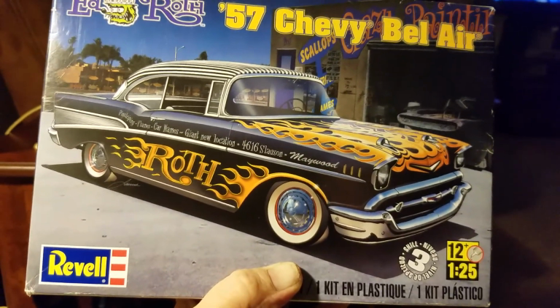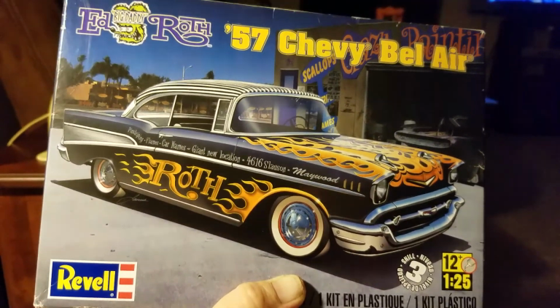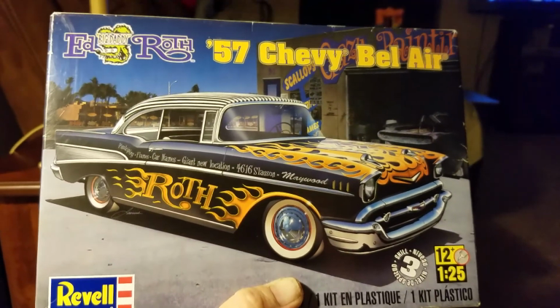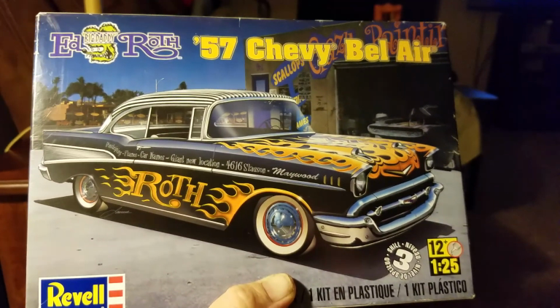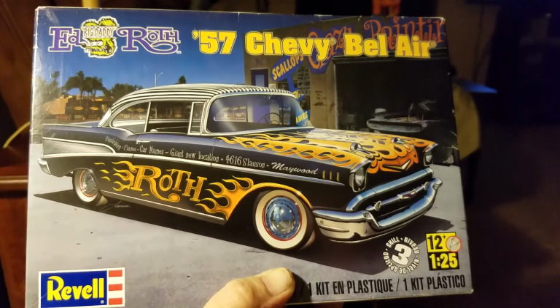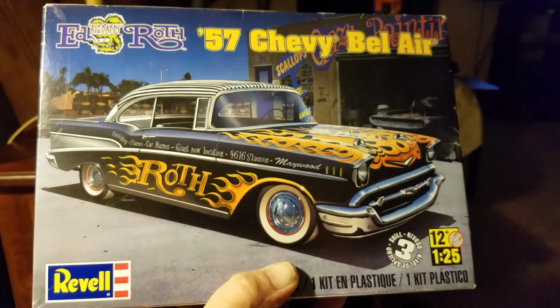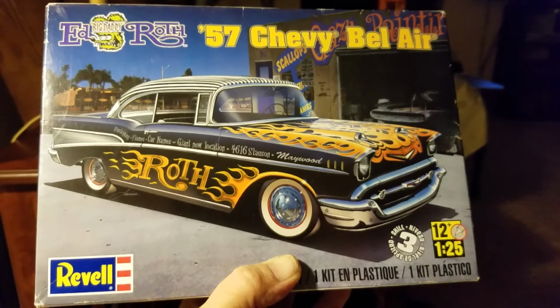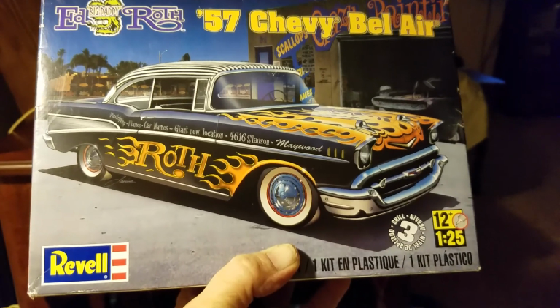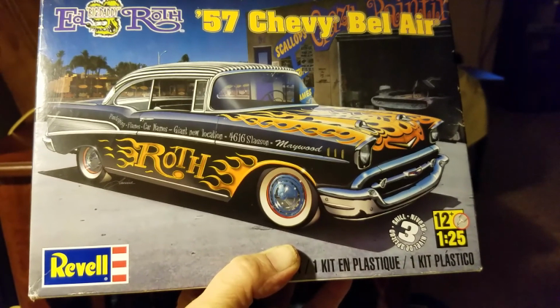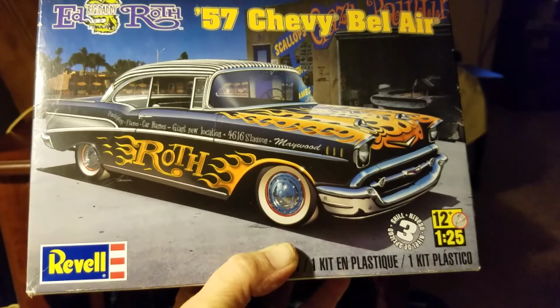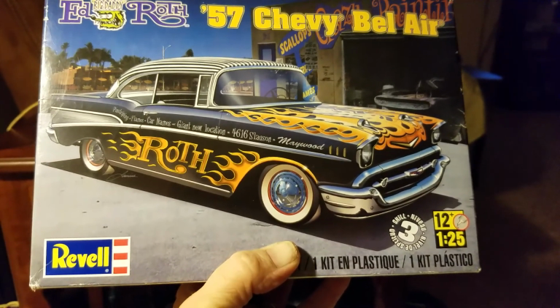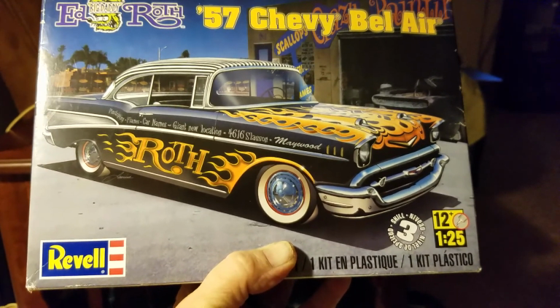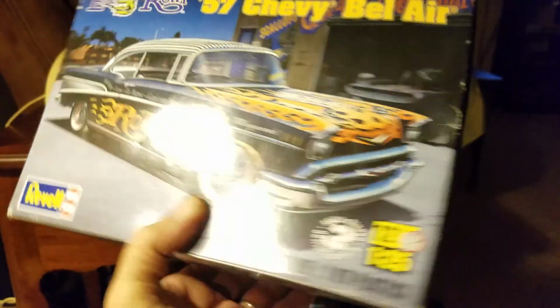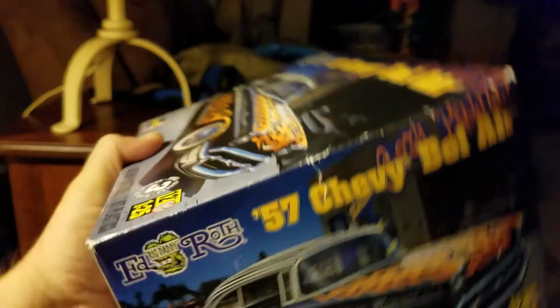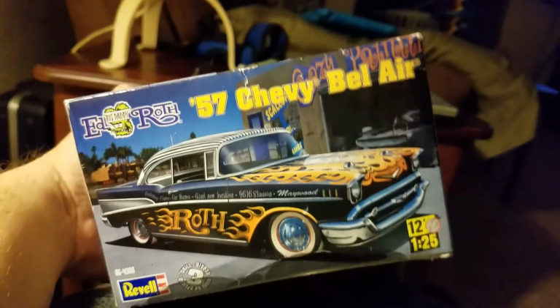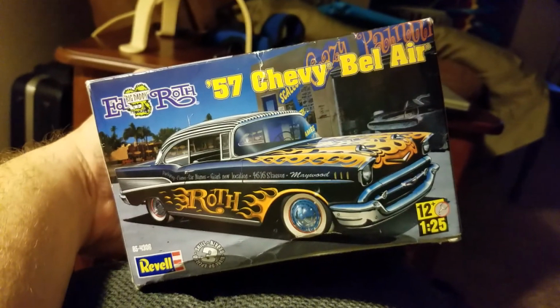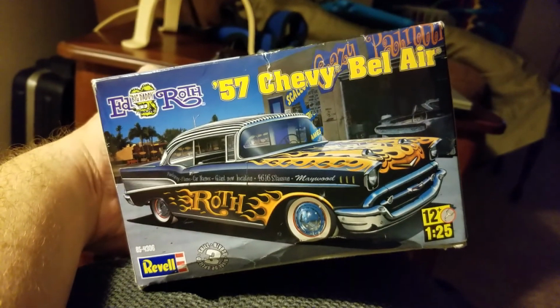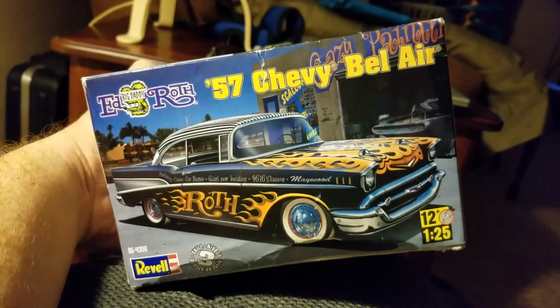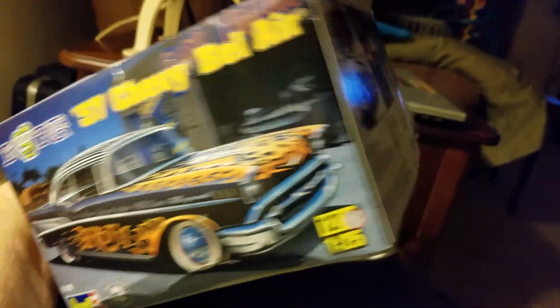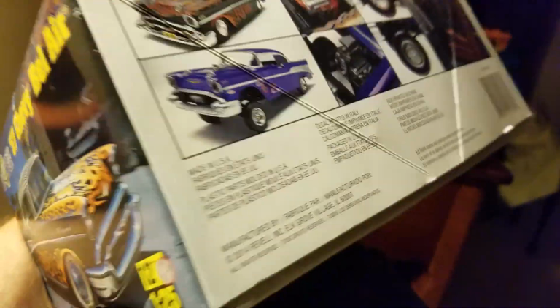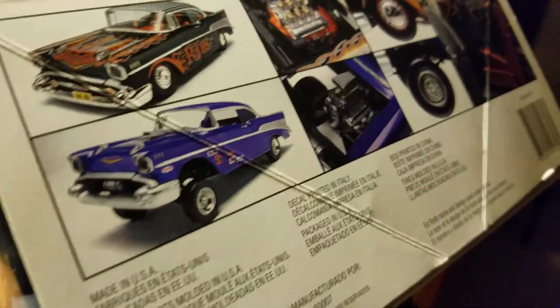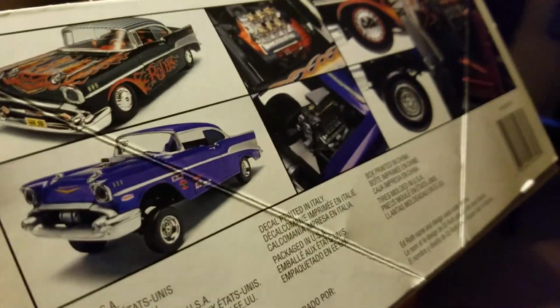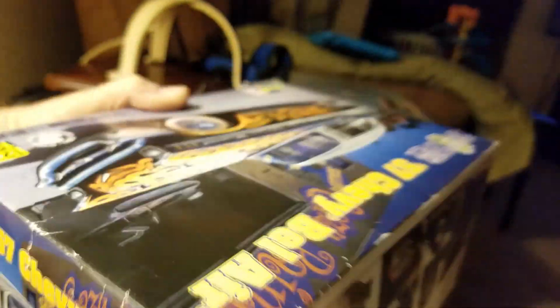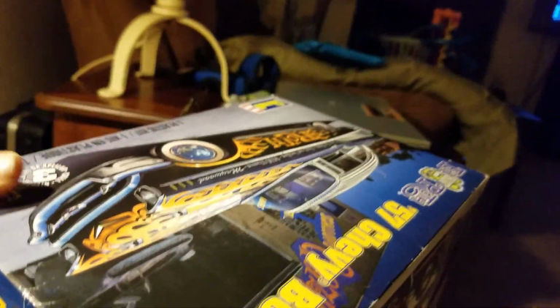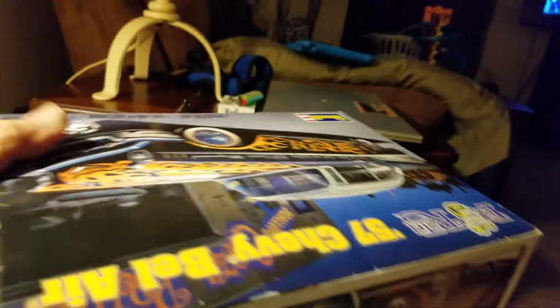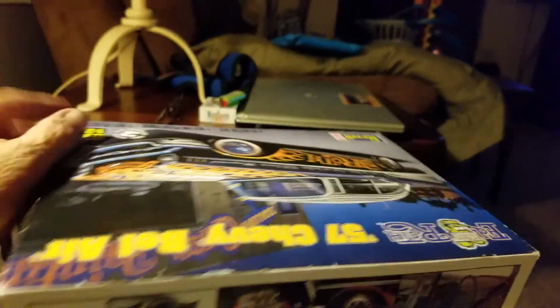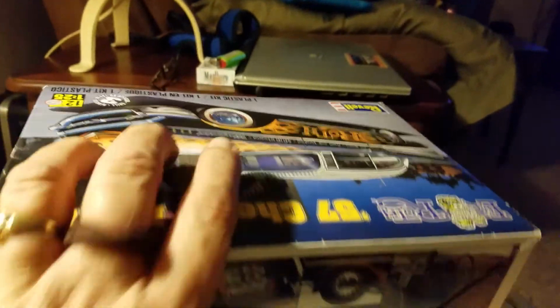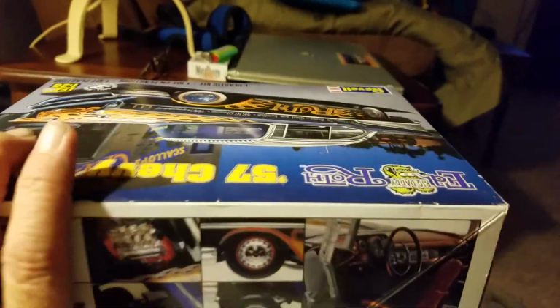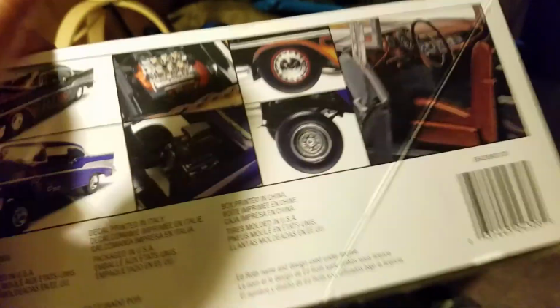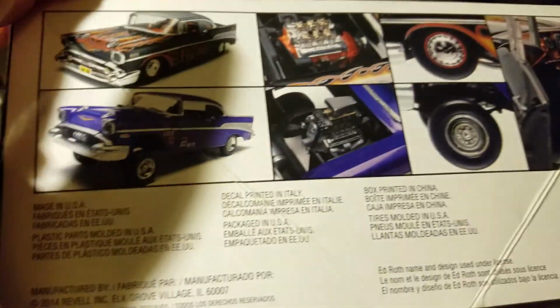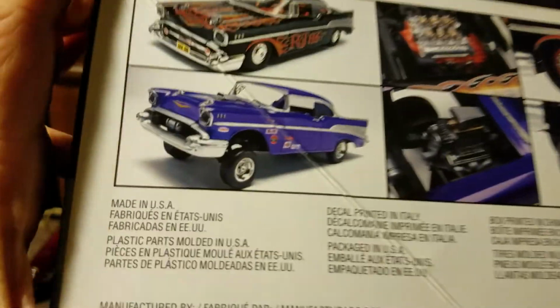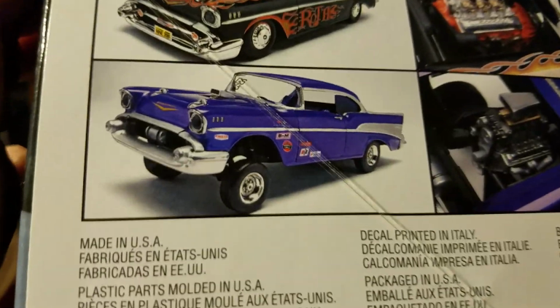So I'm using a 57 Bel Air. This friend of mine out of Tampa sent it to me. Going to be killer. I think it has a Gasser type setup to it, so right here, see?